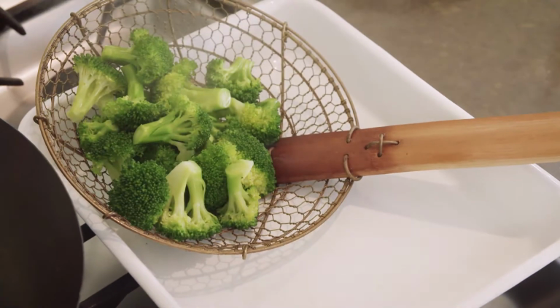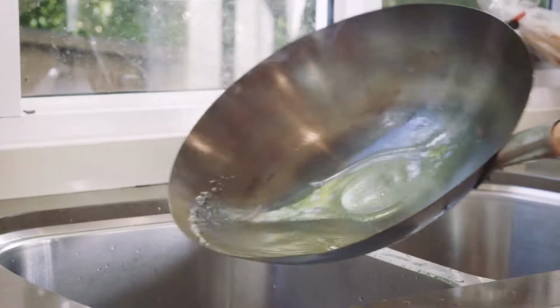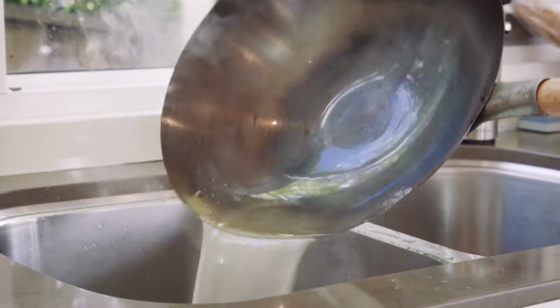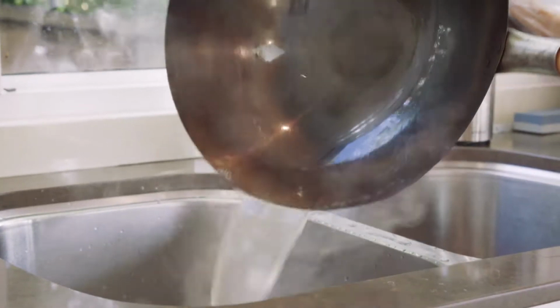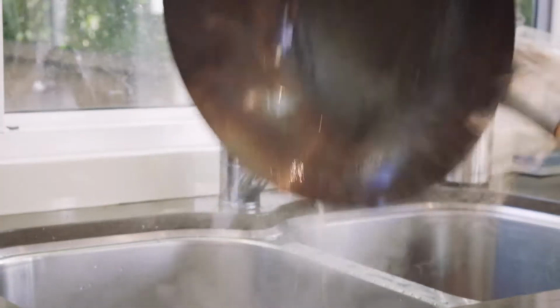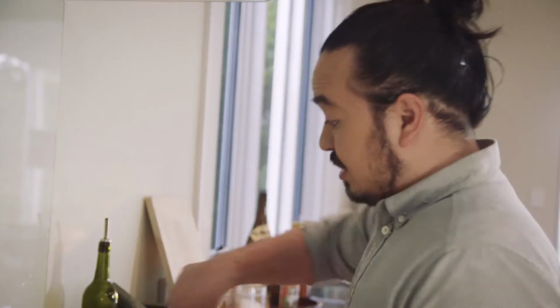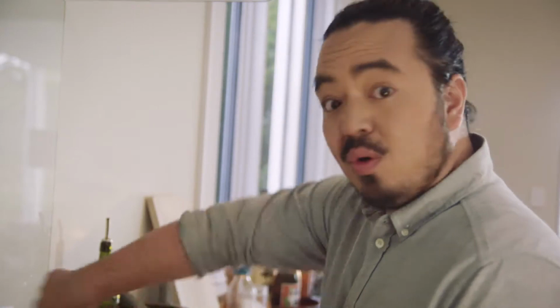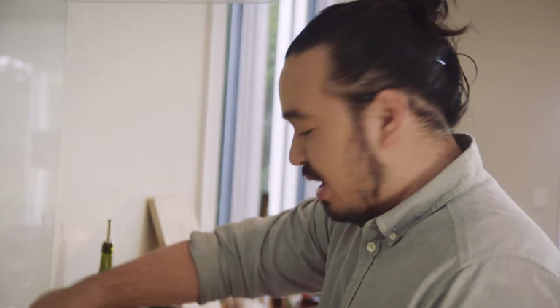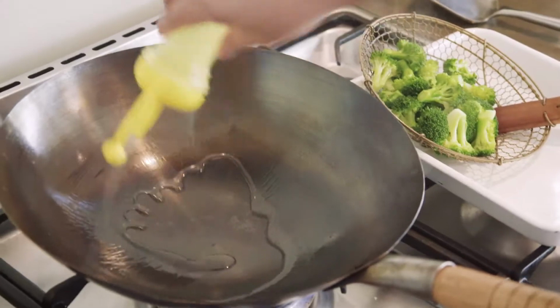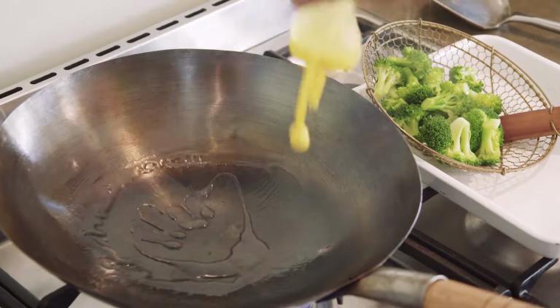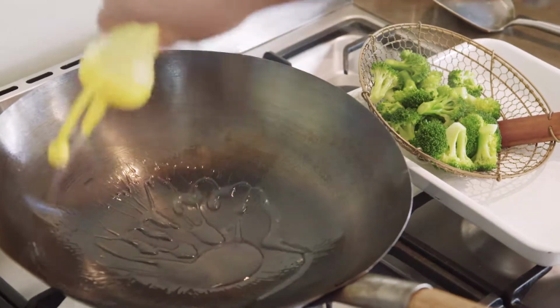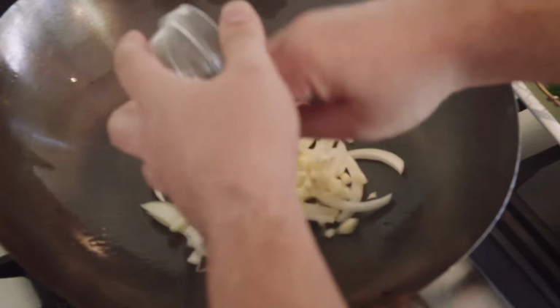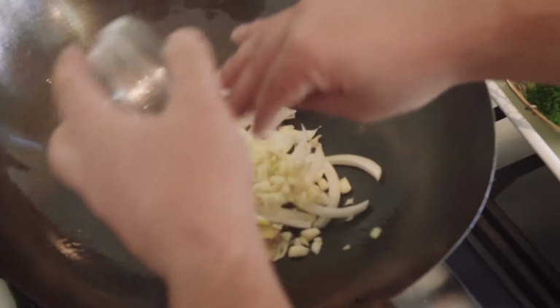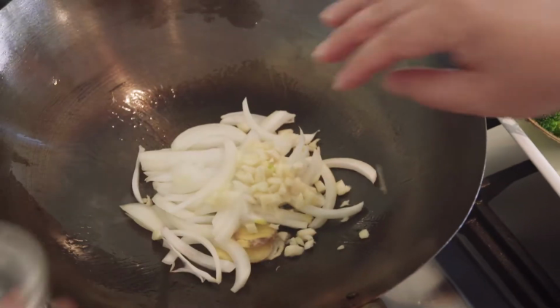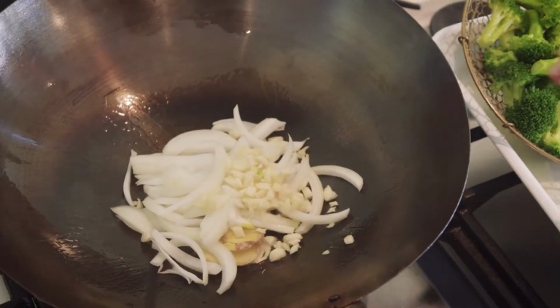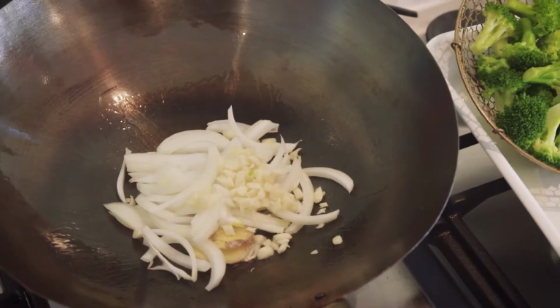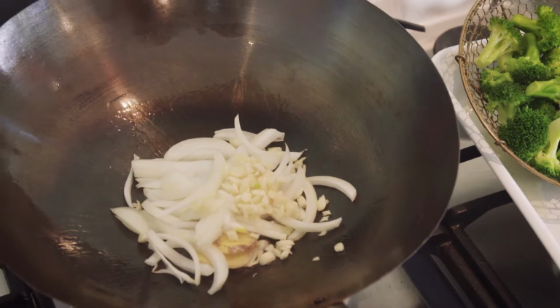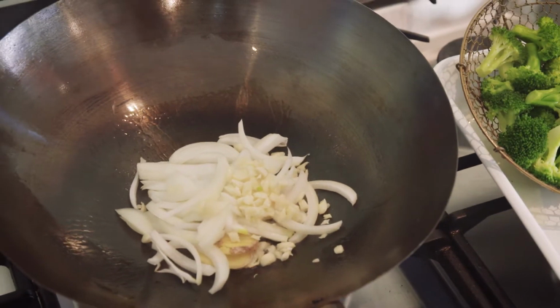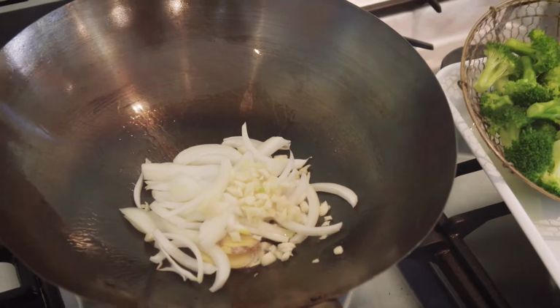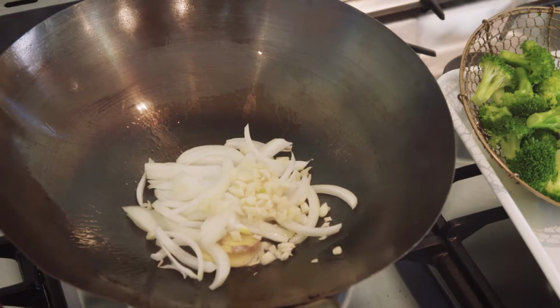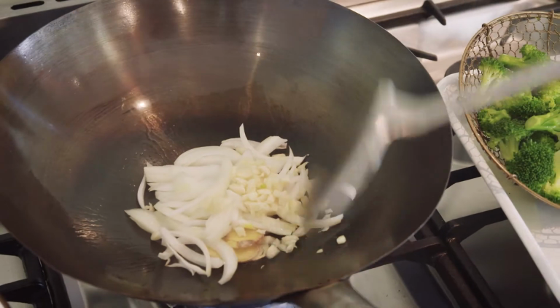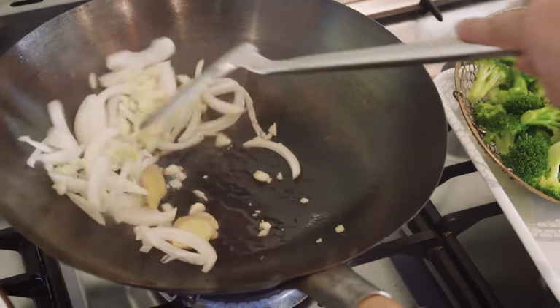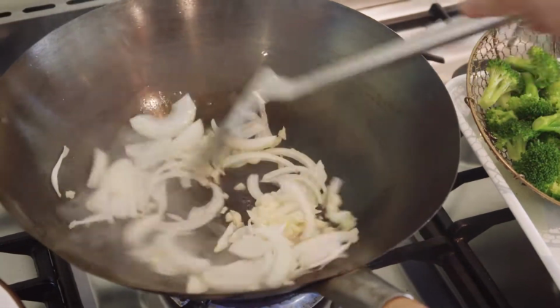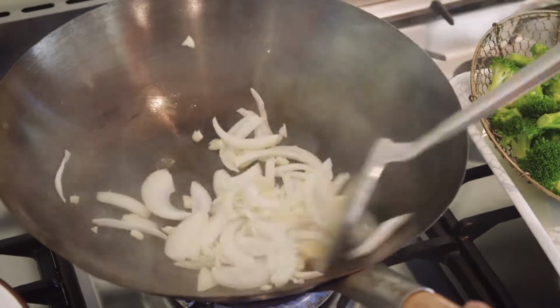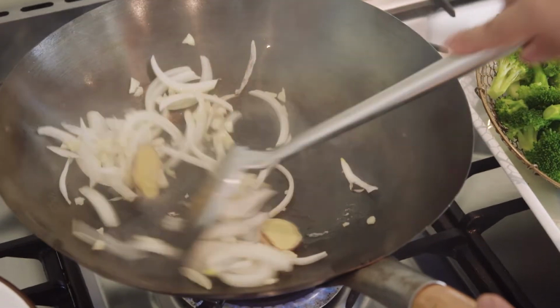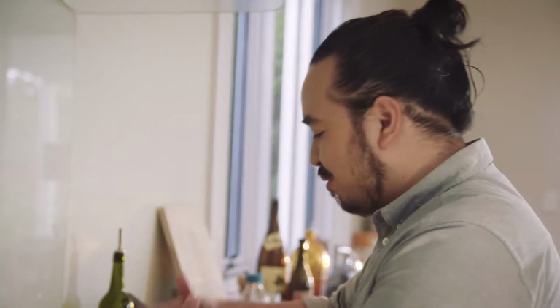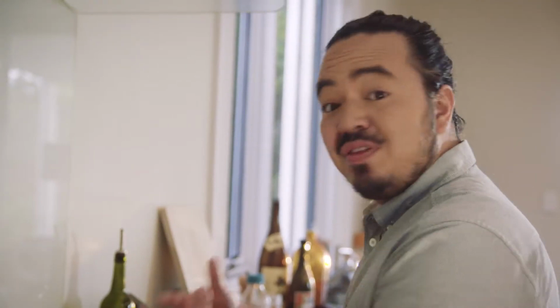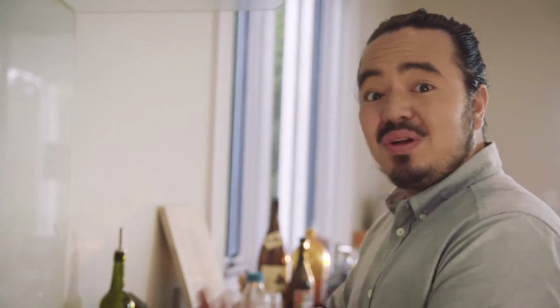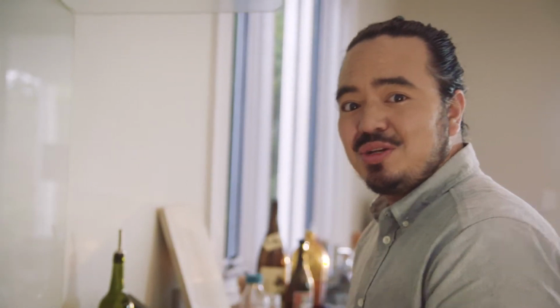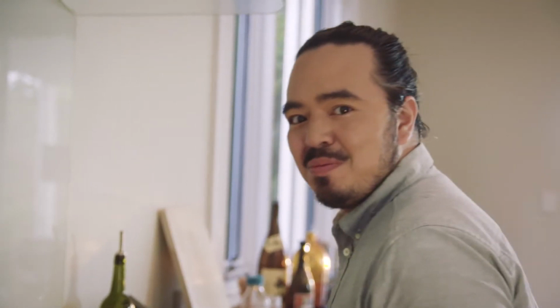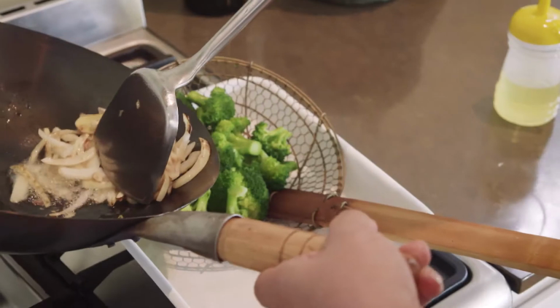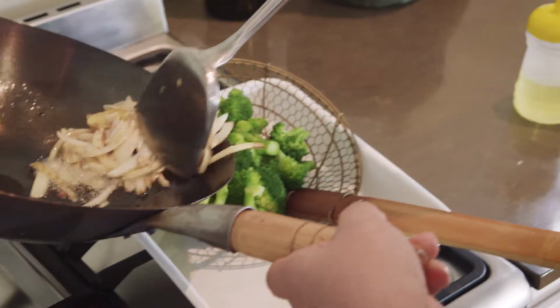I'll take this water away and add some more oil into the dry wok. Aromatics going in — ginger, some onion, some garlic as well. That's there to flavour the oil. Flavouring the oil is such an important part of wok cooking.